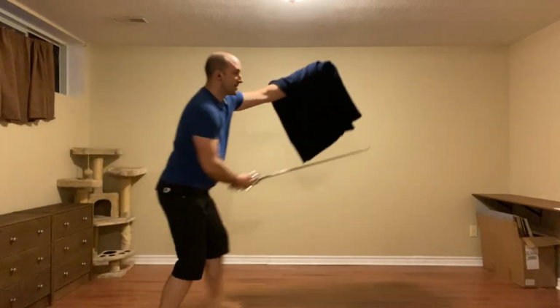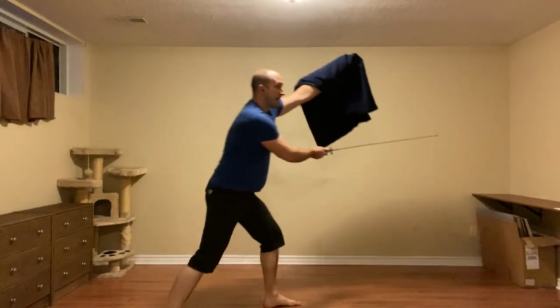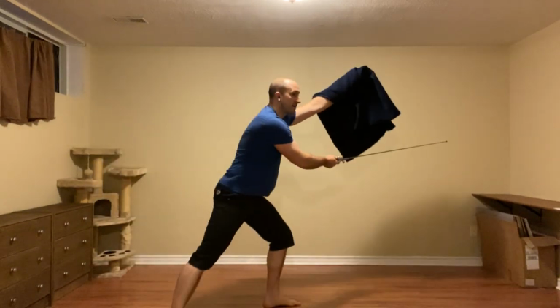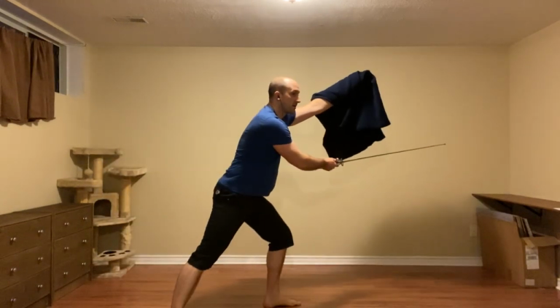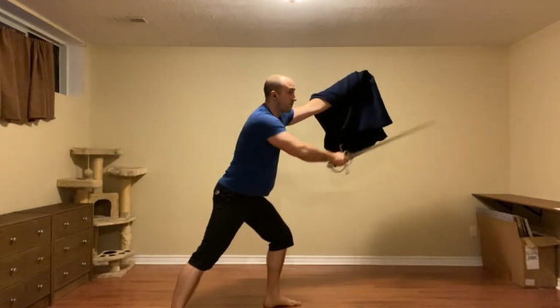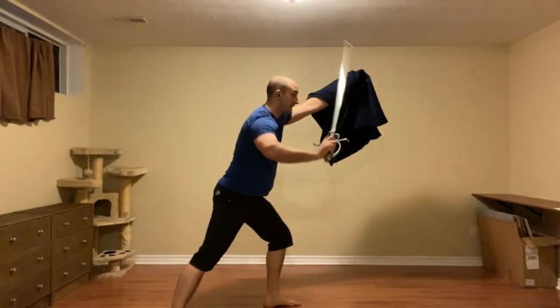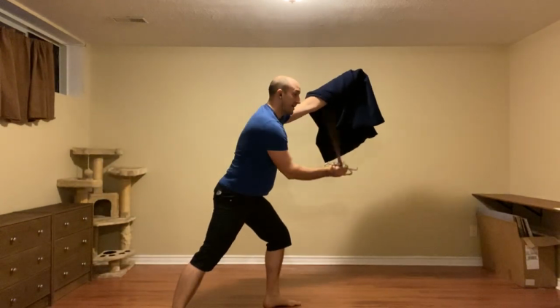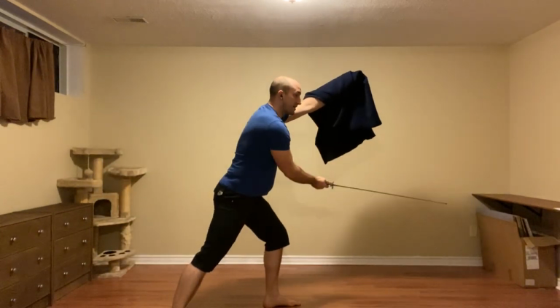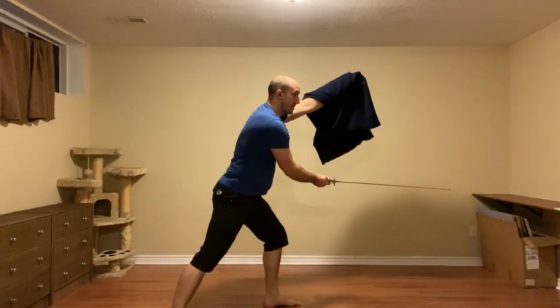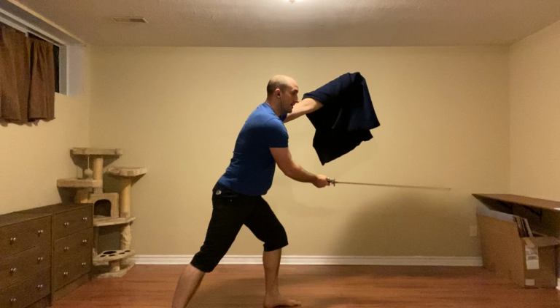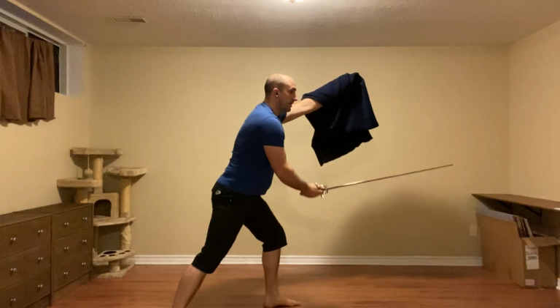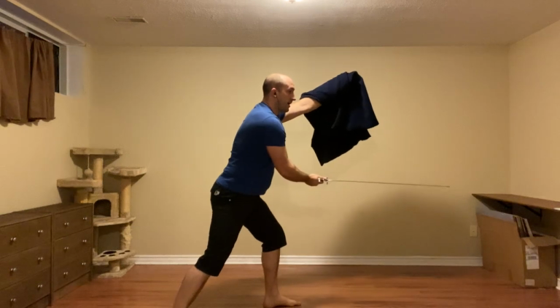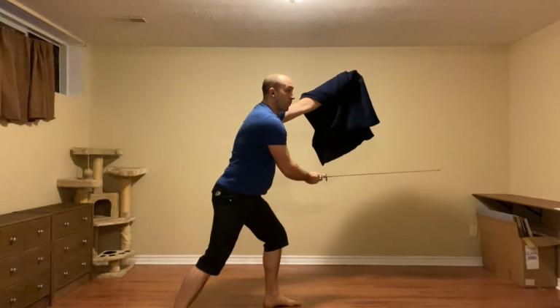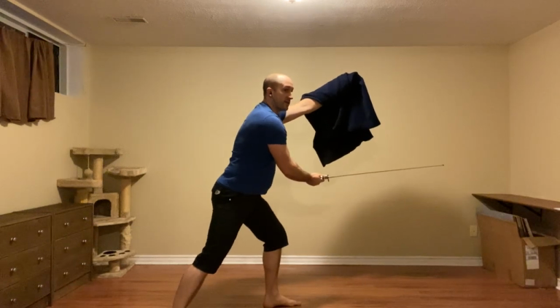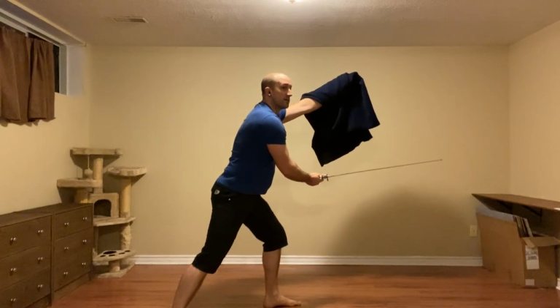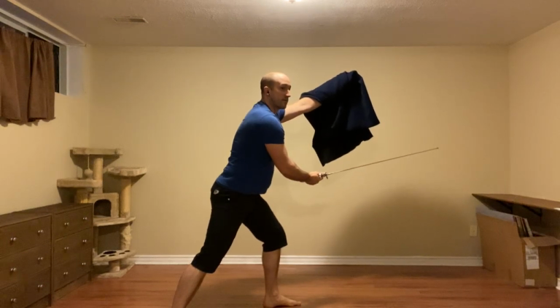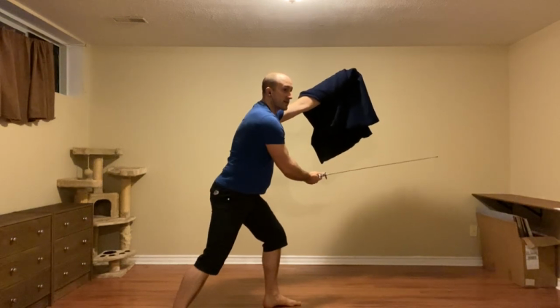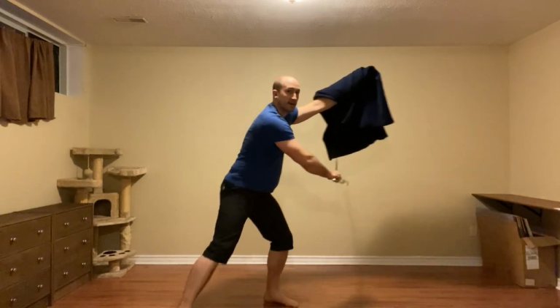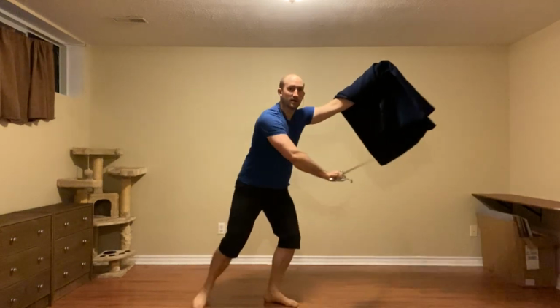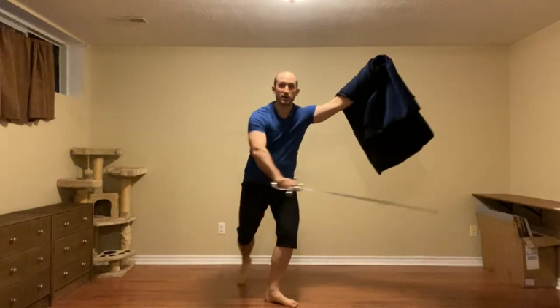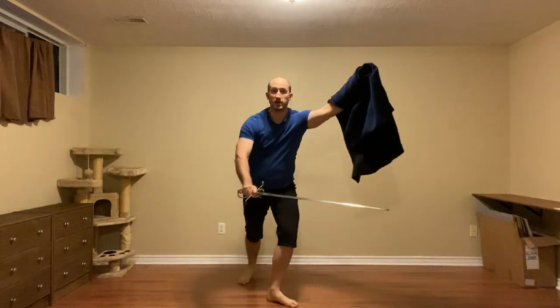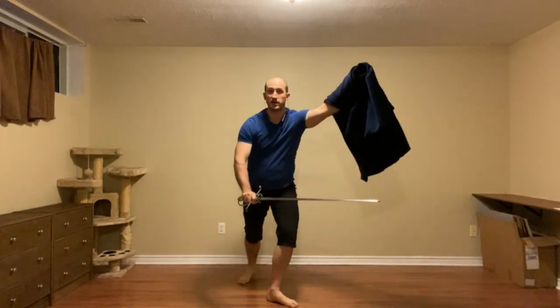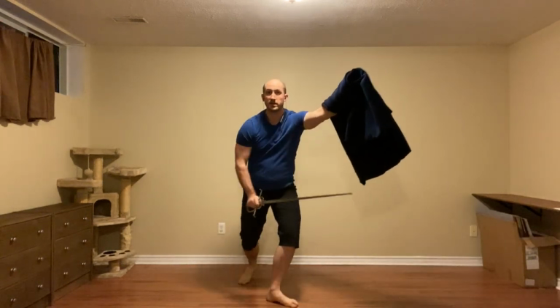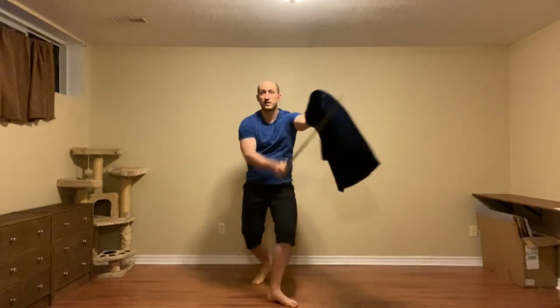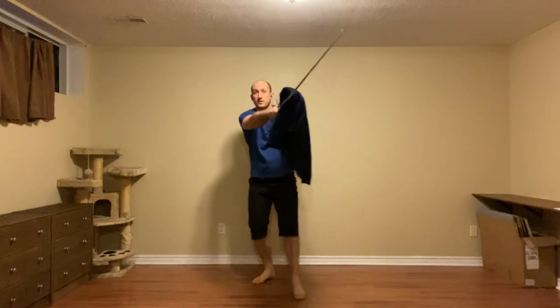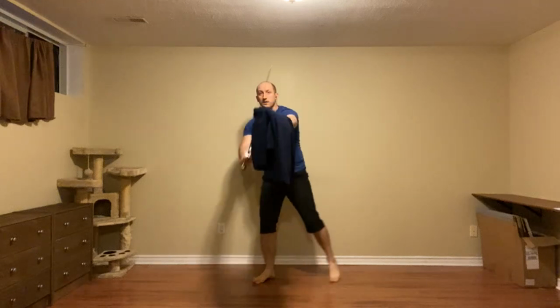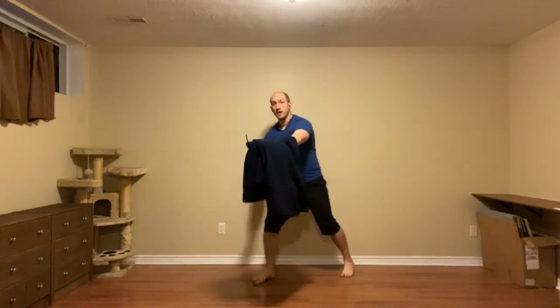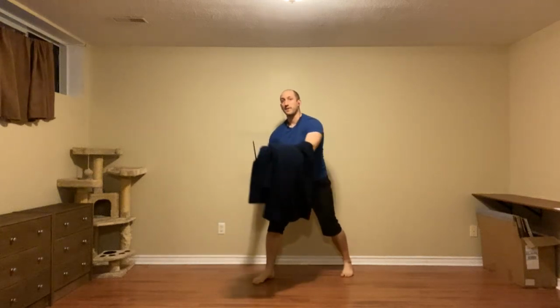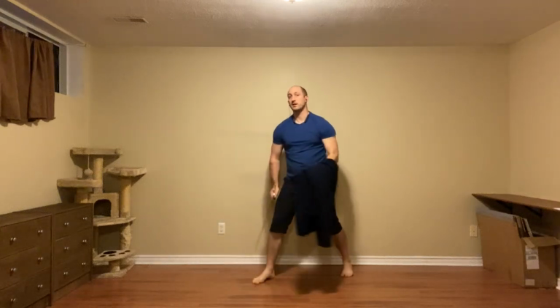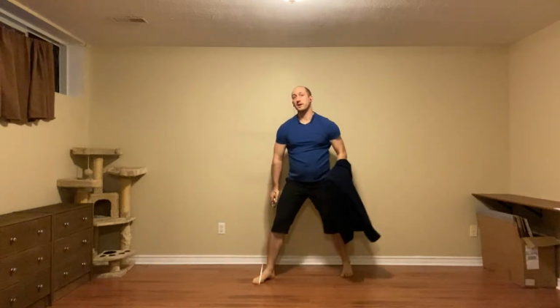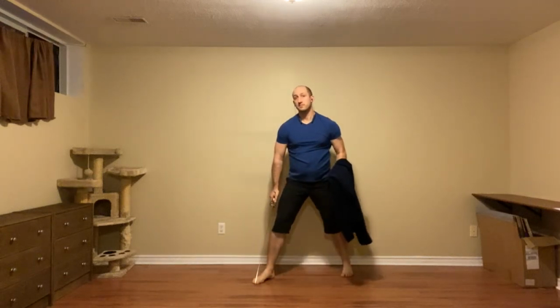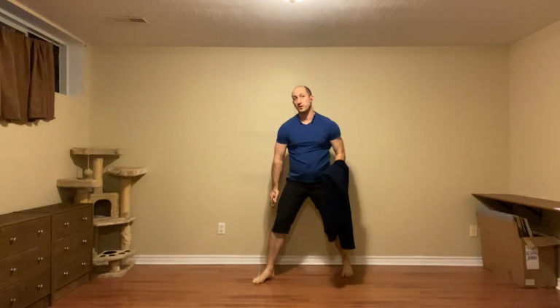It's step and hit, or step and hit. With the thrust I can cut to the other side and then leave with a stoccata.